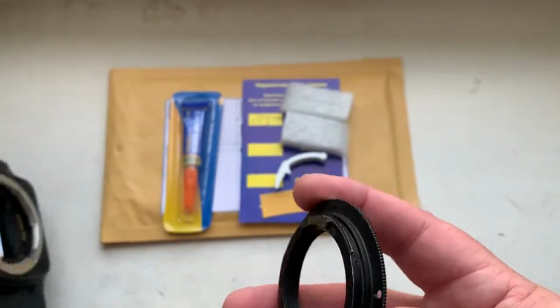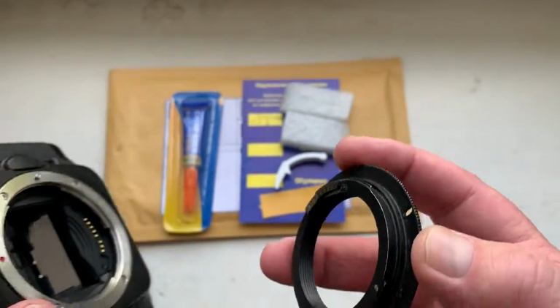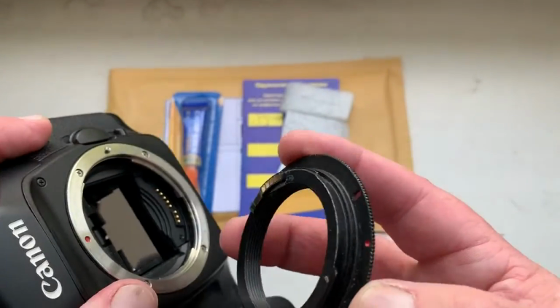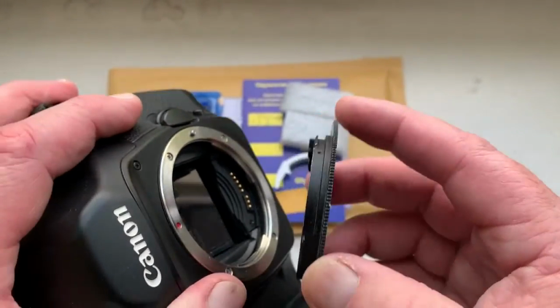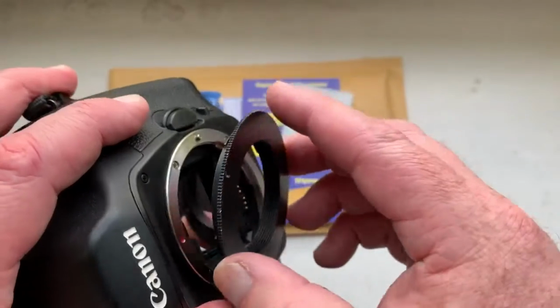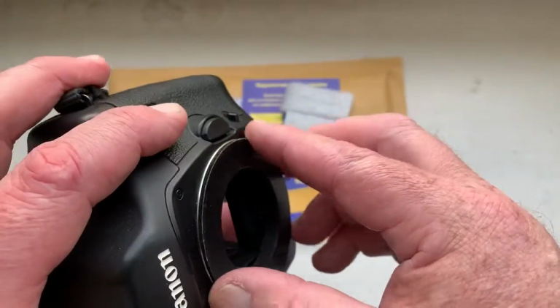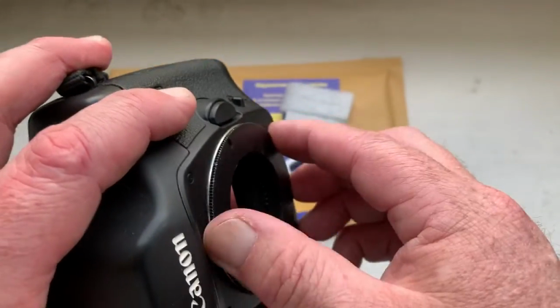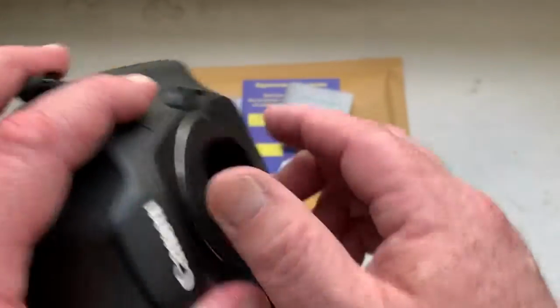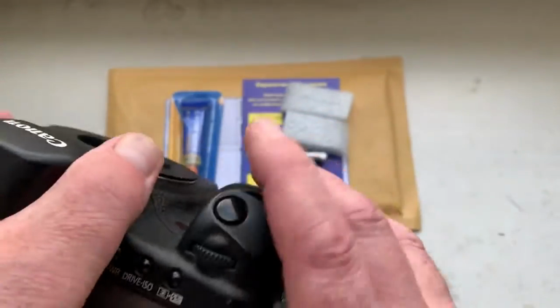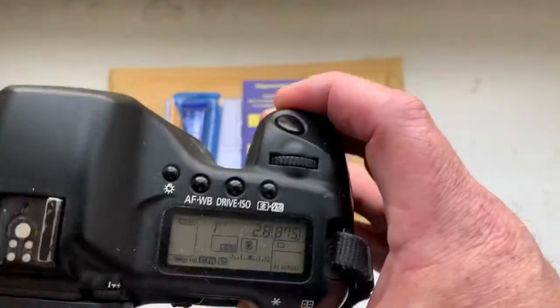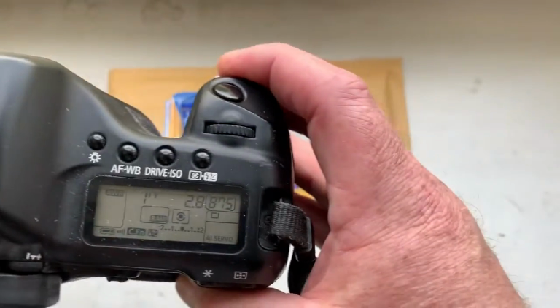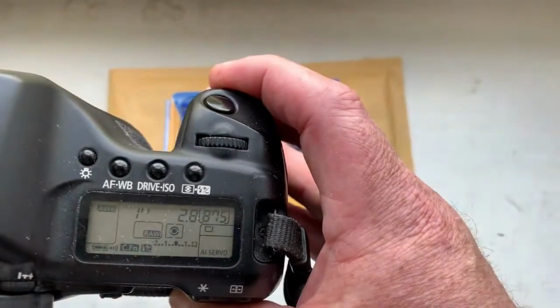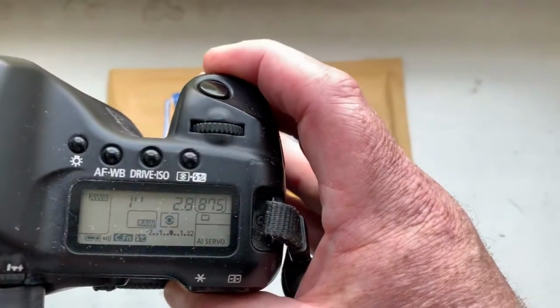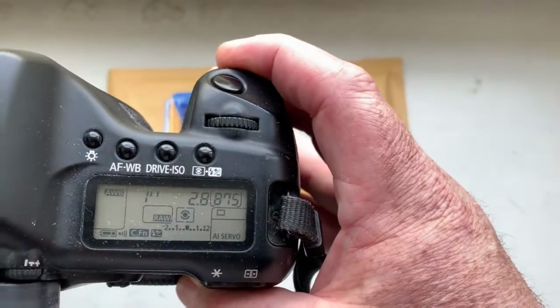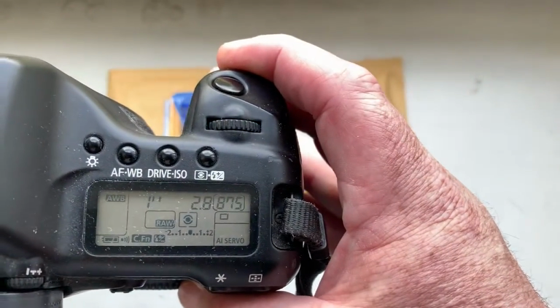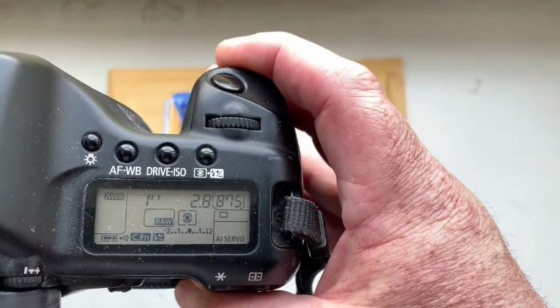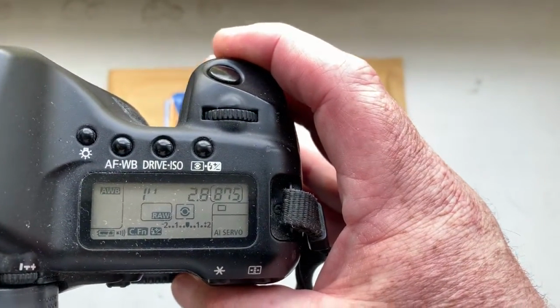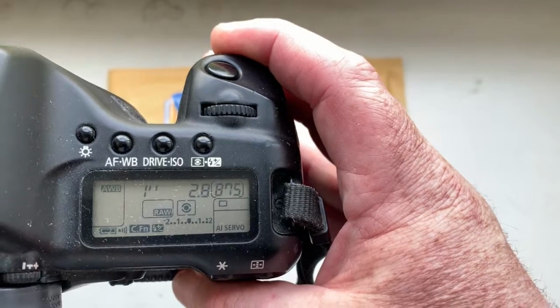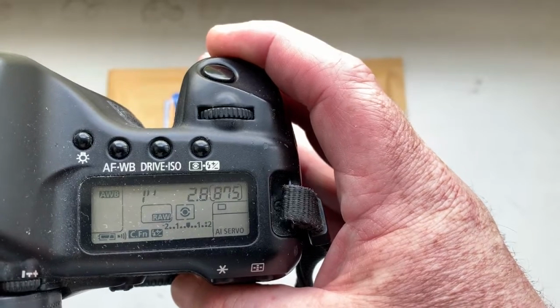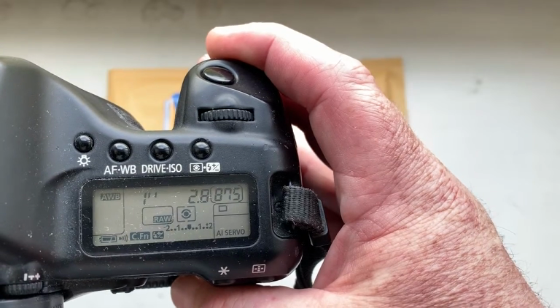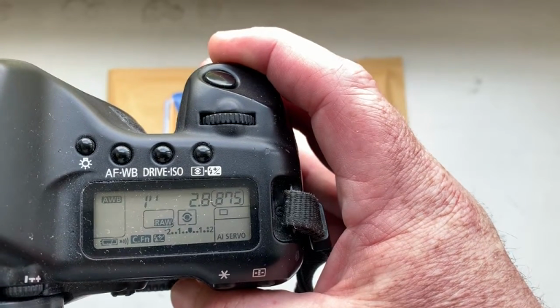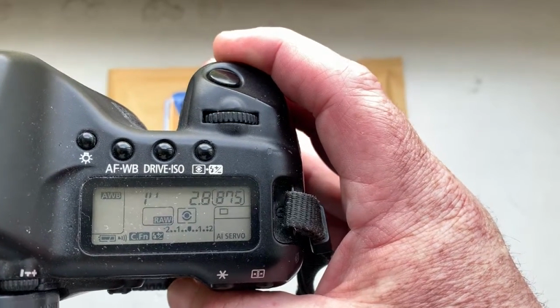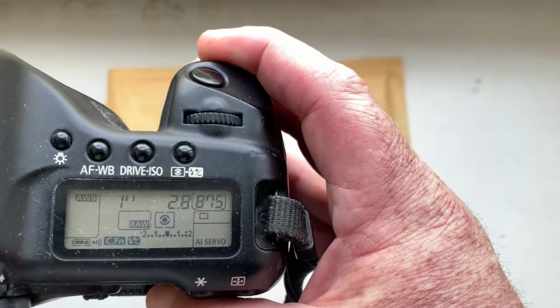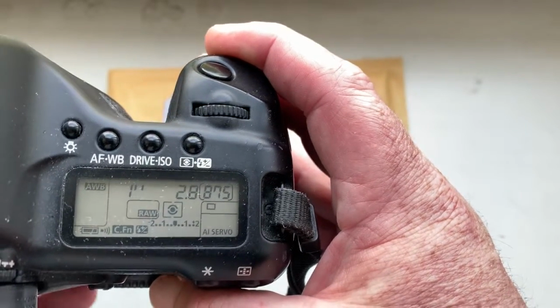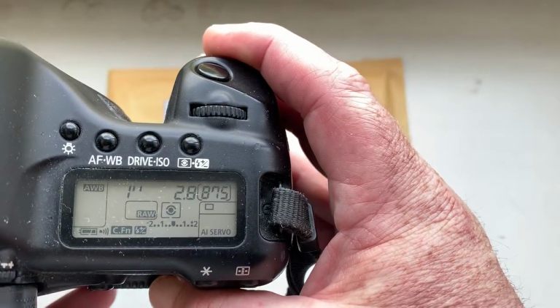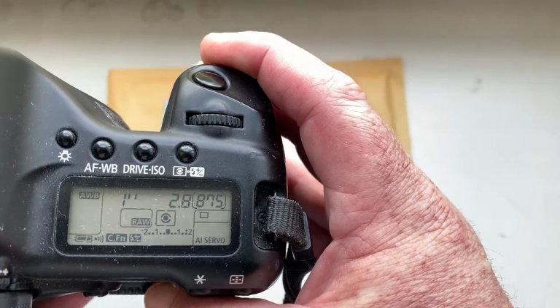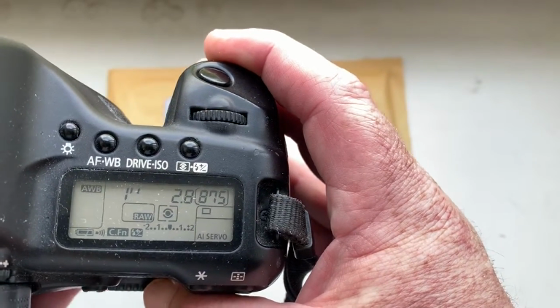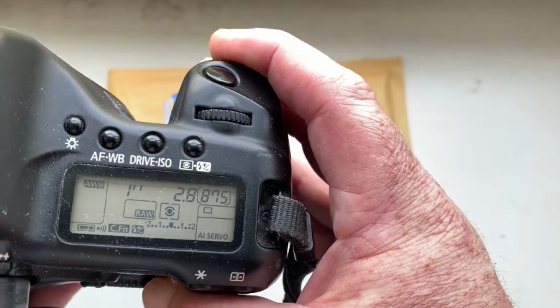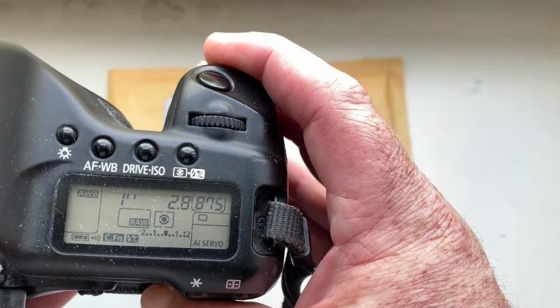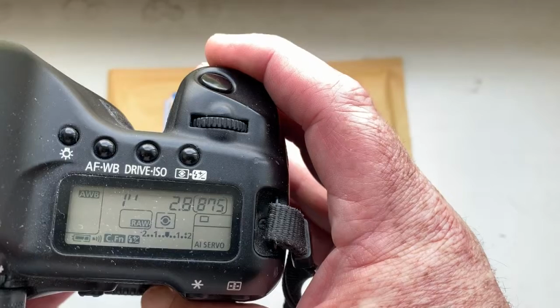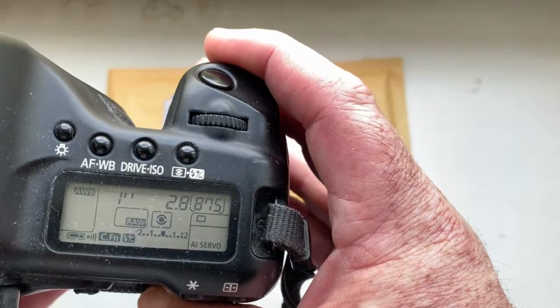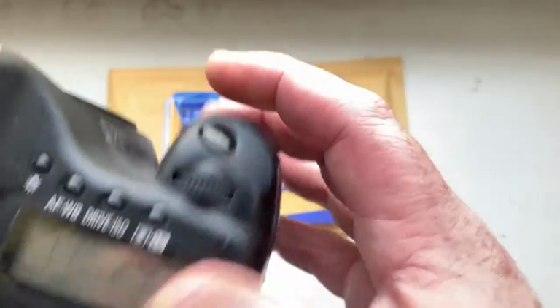Now I check your chip on my camera. Look, I pre-programmed focal length is 300mm and aperture 2.8. Delay time to enter in programming mode is 1 second.